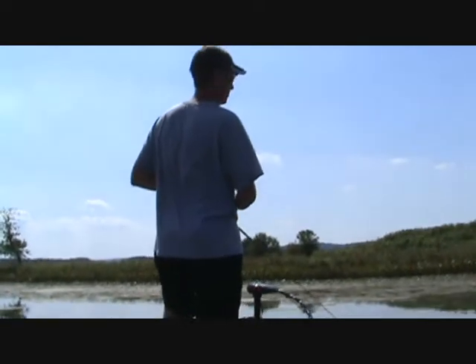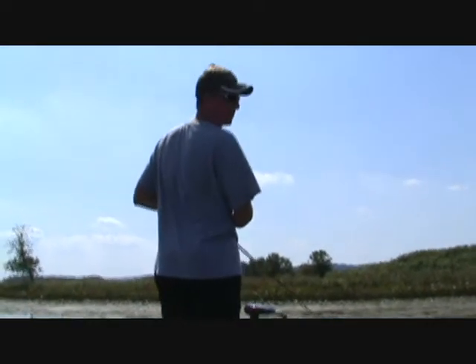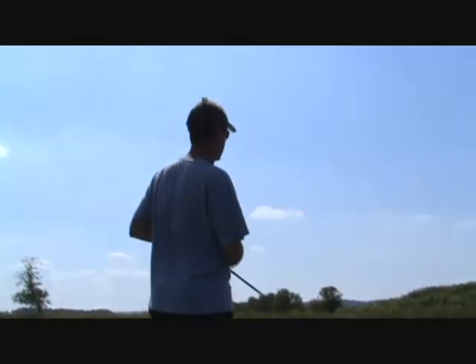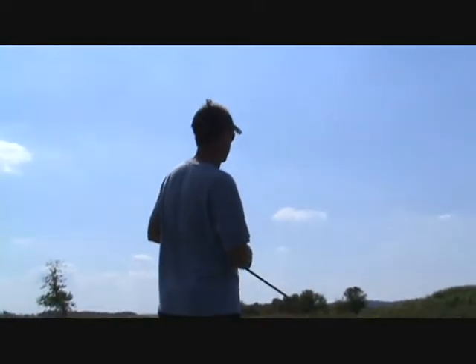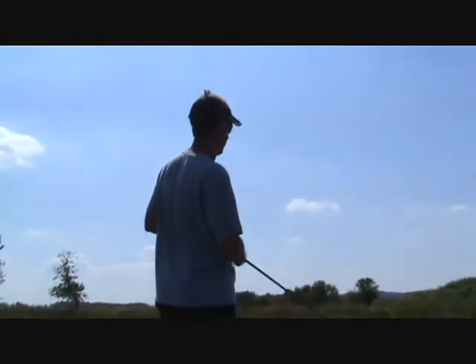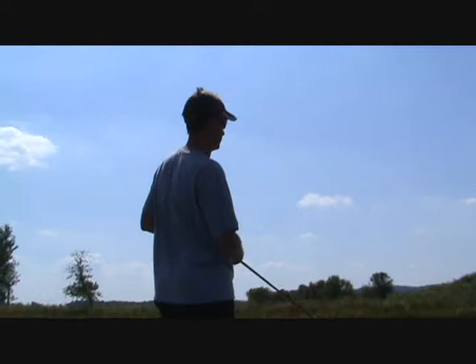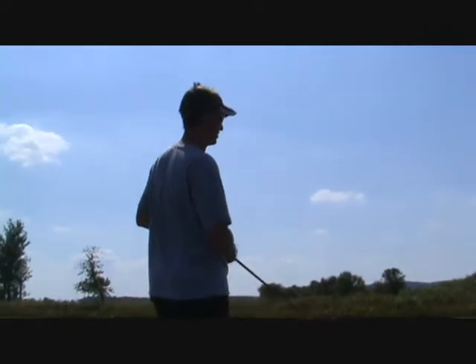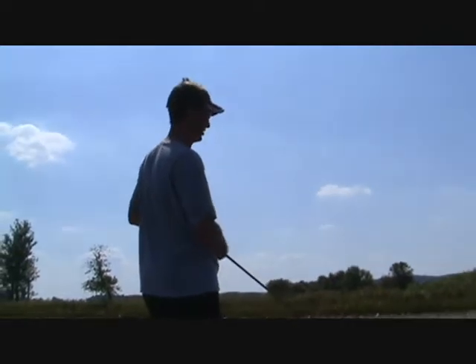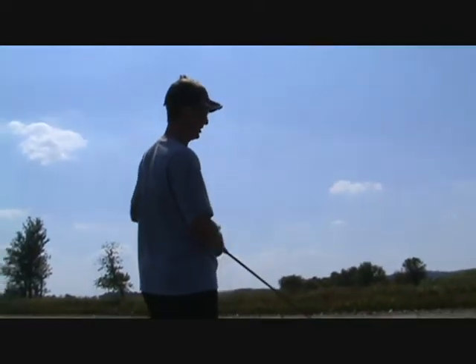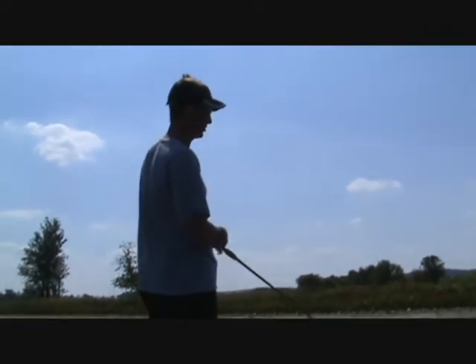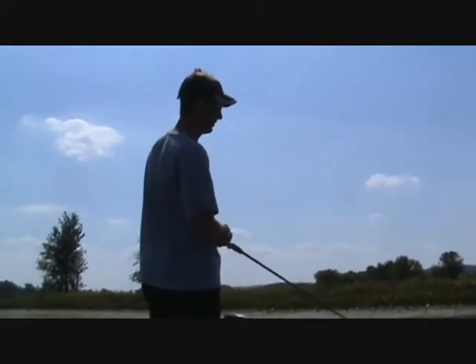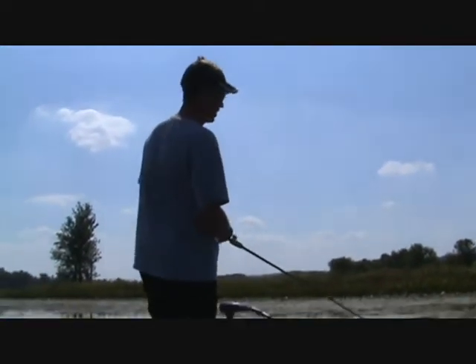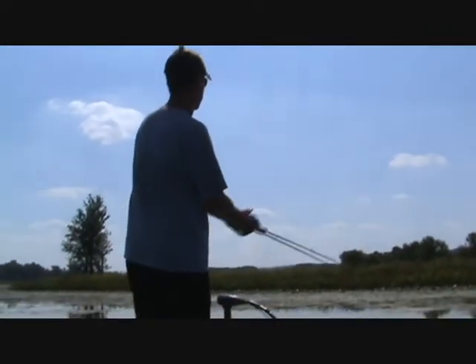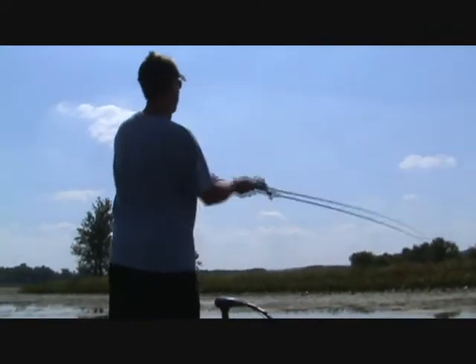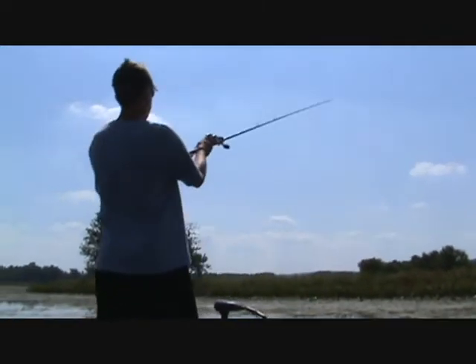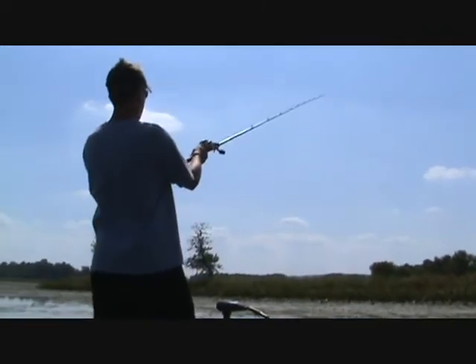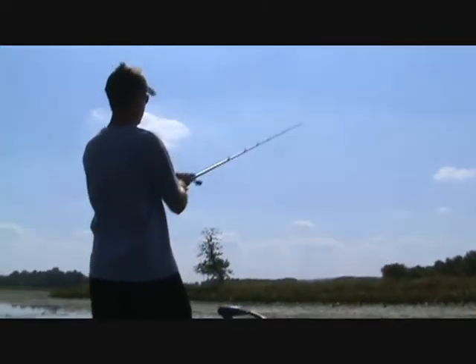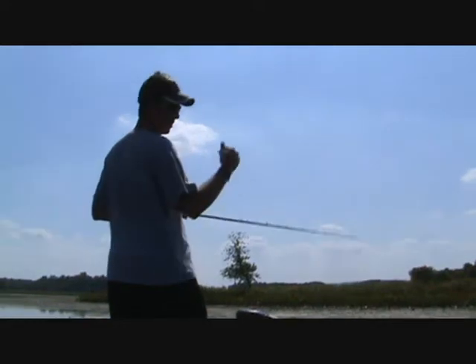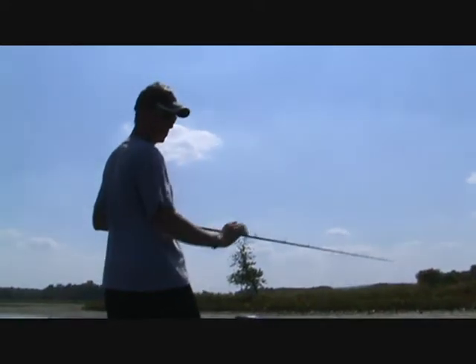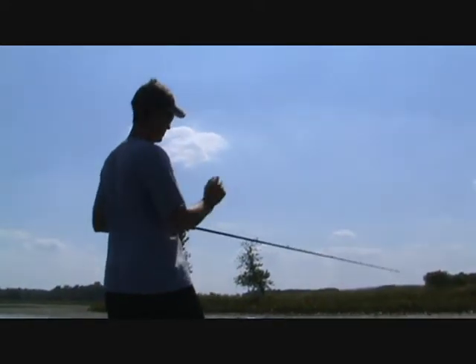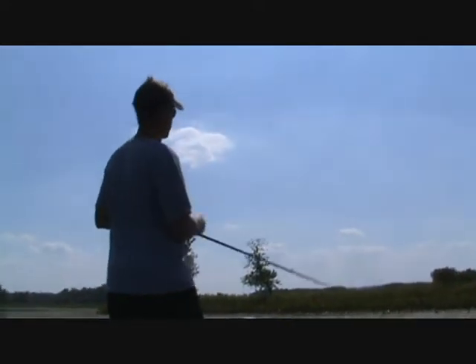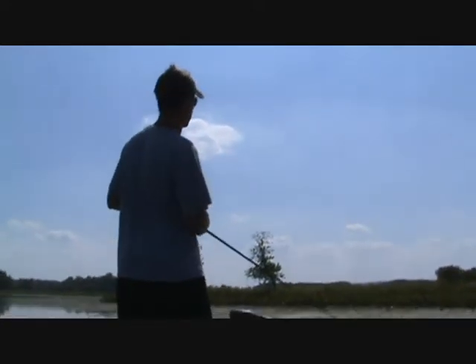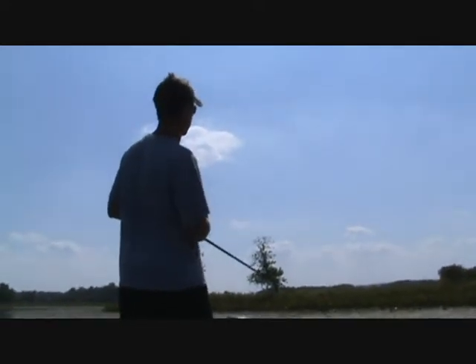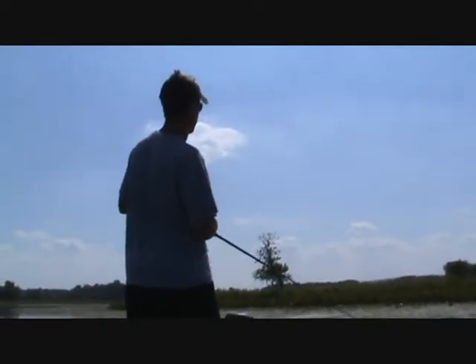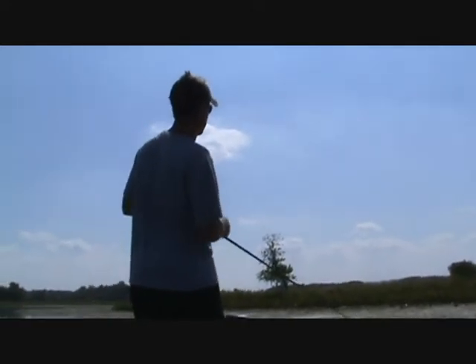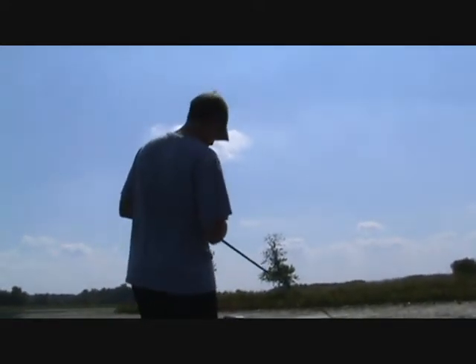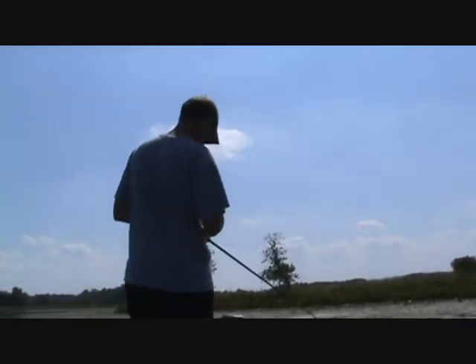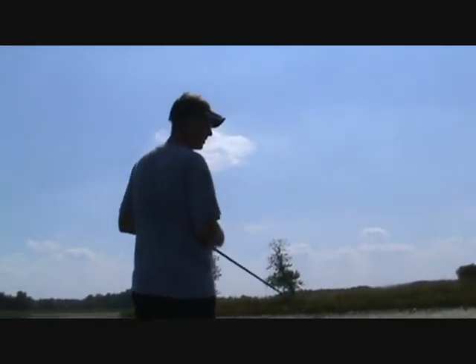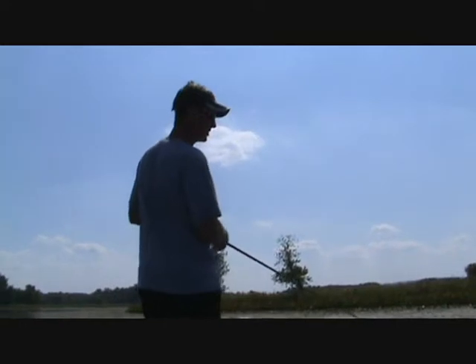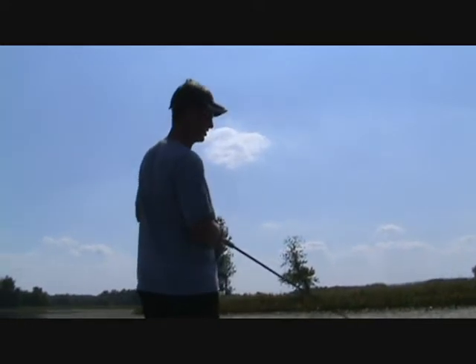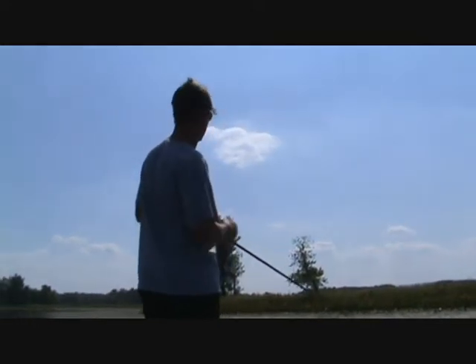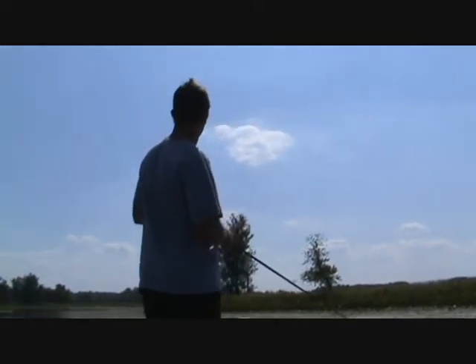You really just have to pay attention to what the fish want that day. Some days they just want a straight, steady retrieve. Other days, more of a reel-and-let-it-sink approach, then continue reeling. Today it seems like a steady retrieve with a little twitch to it works best.